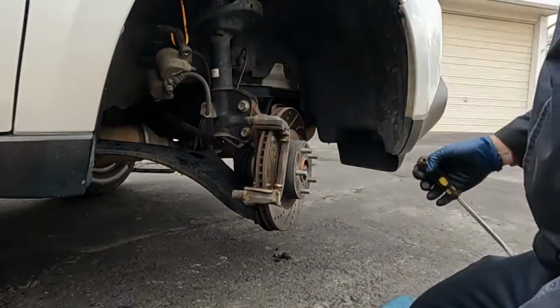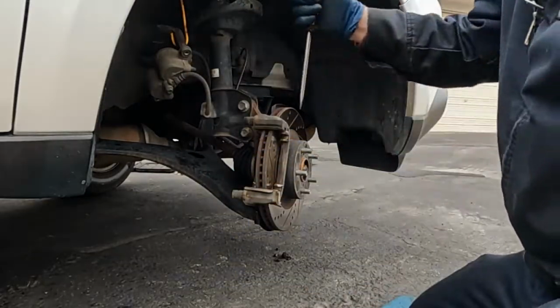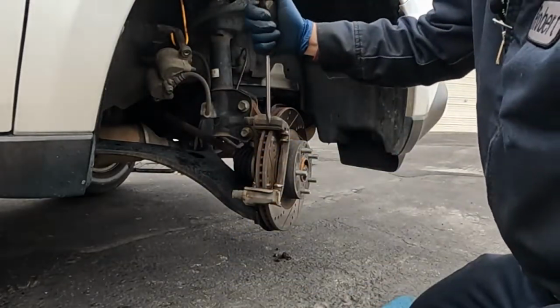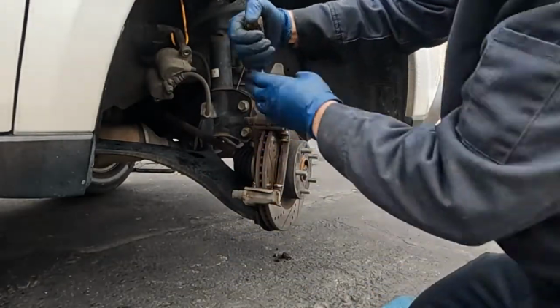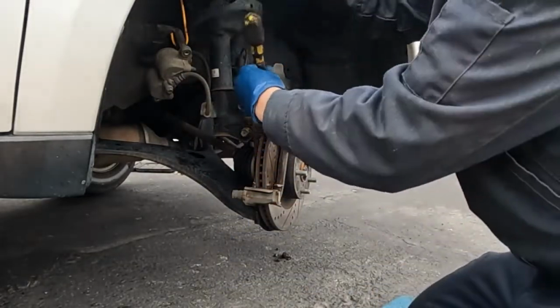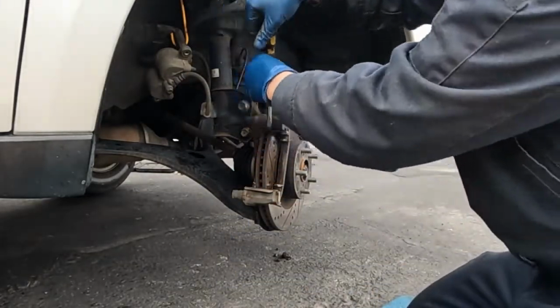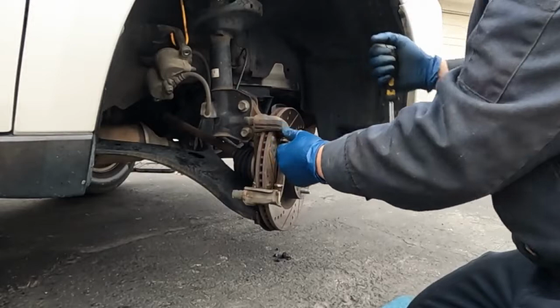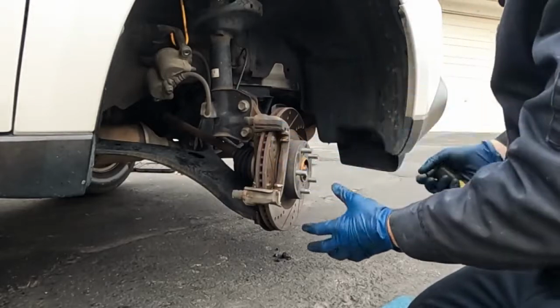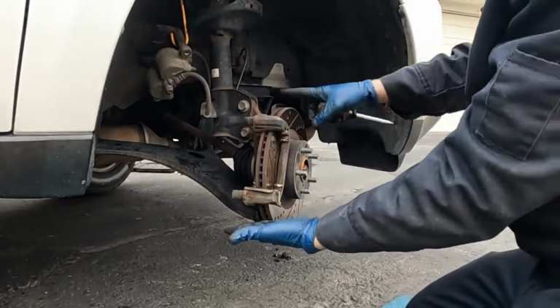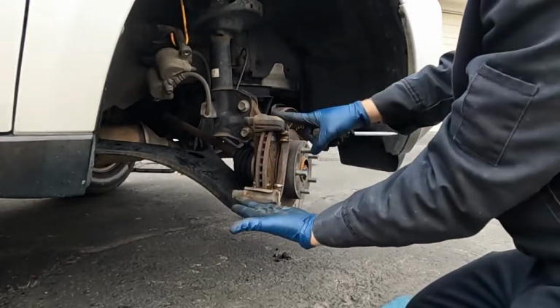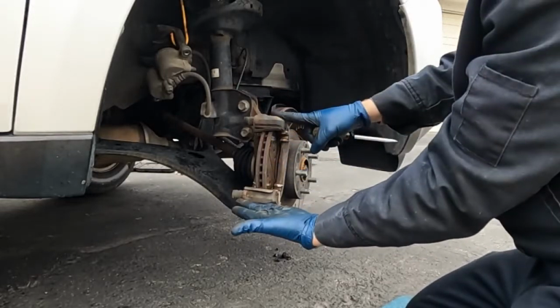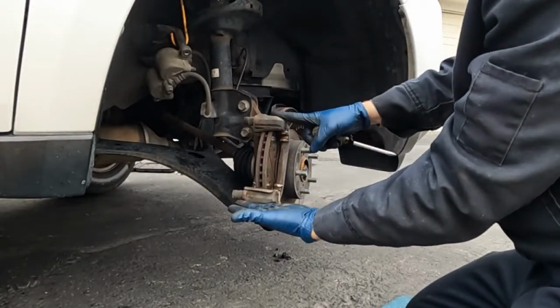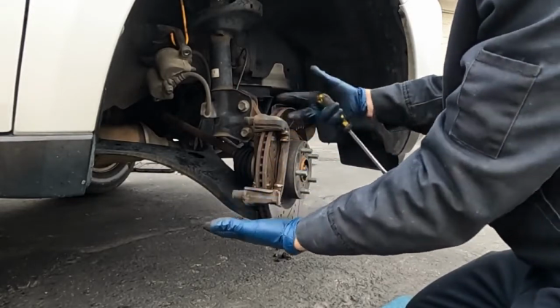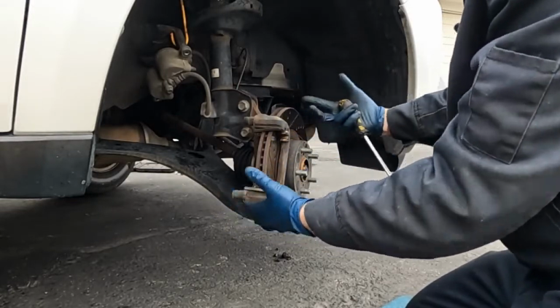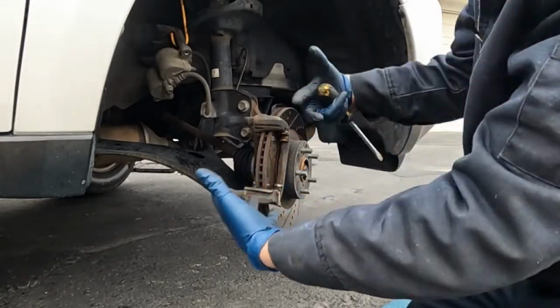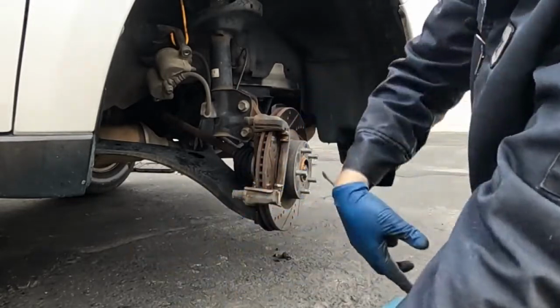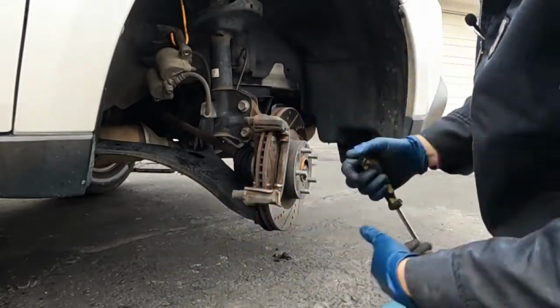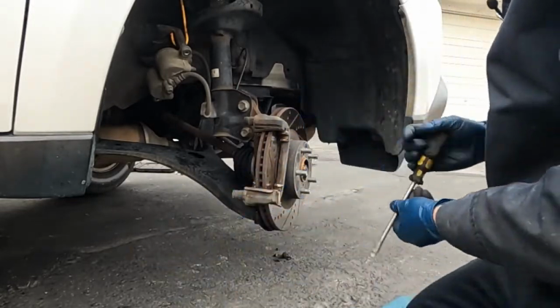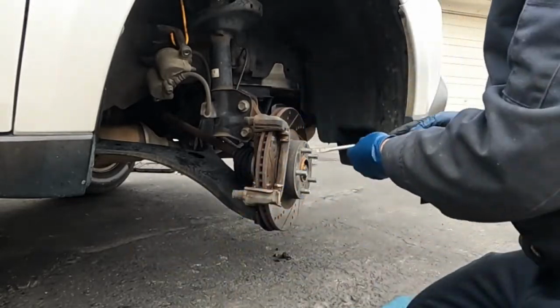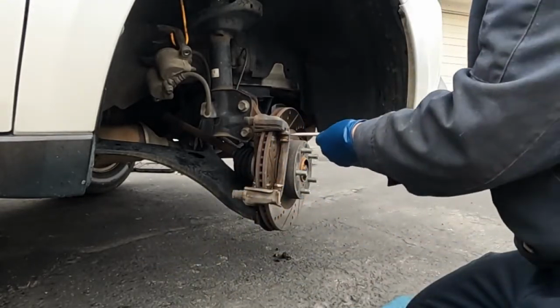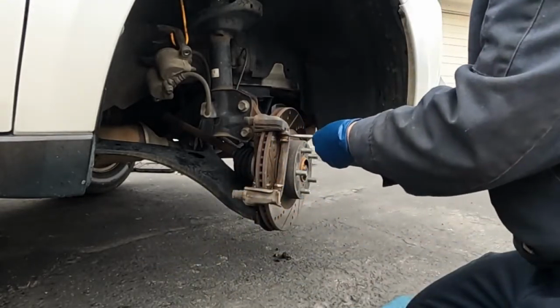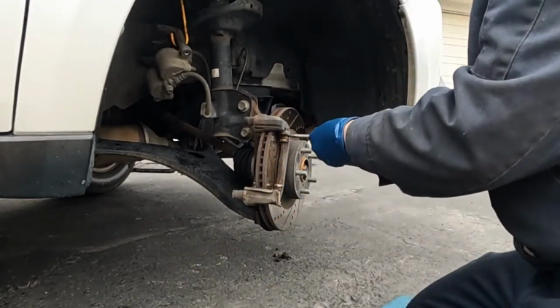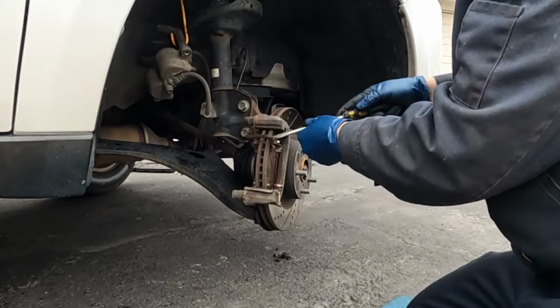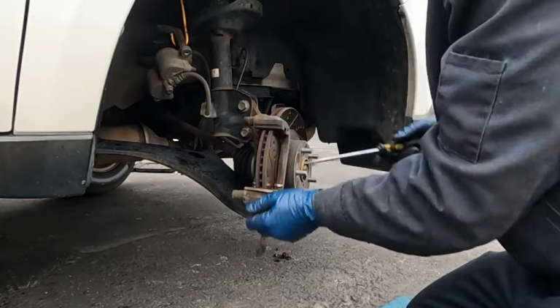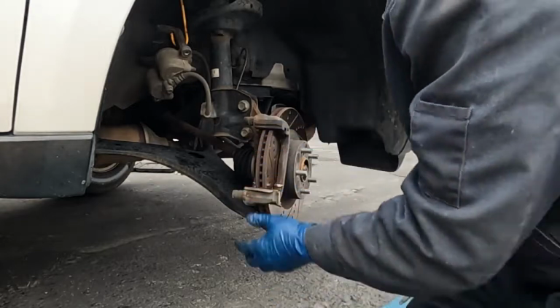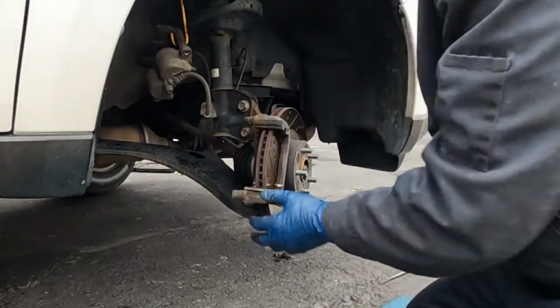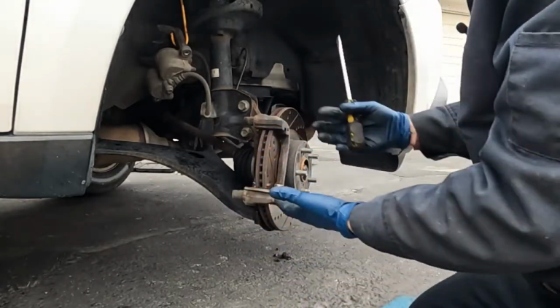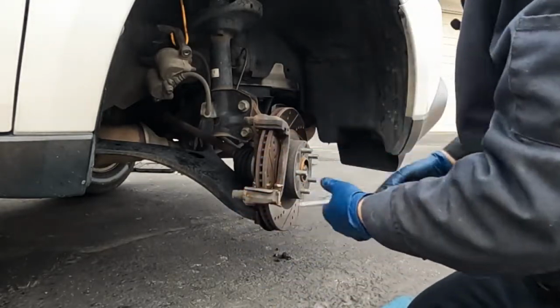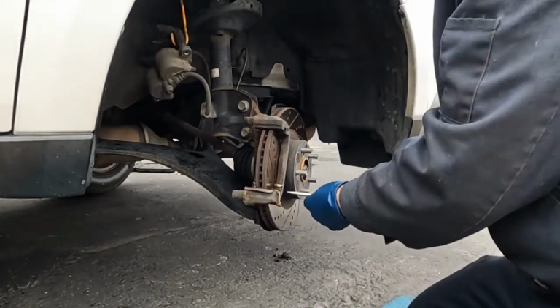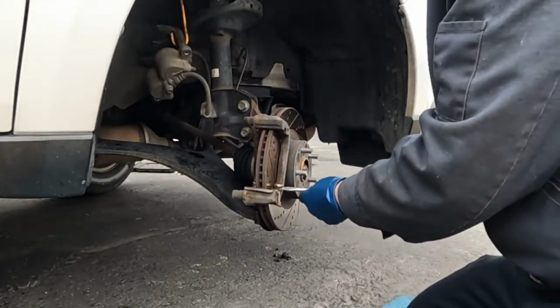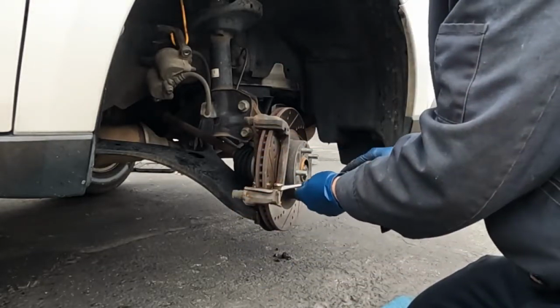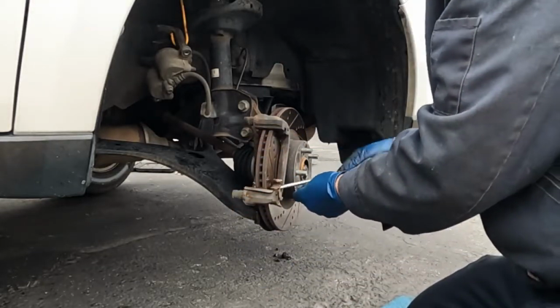Now we'll knock our pads out. We'll also take off our hardware. You can do this with the caliper bracket on the vehicle or off the vehicle — either one. I just find having it on the vehicle acts like another set of hands holding it for me.